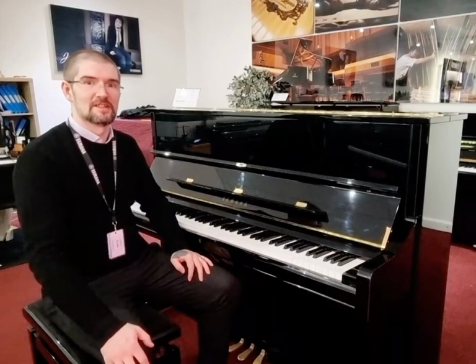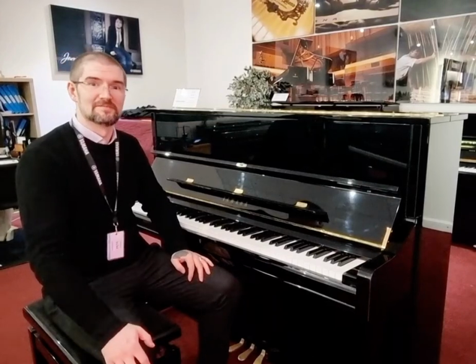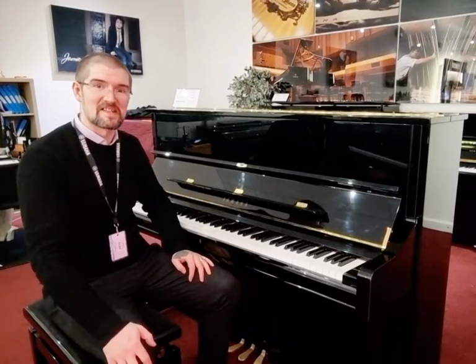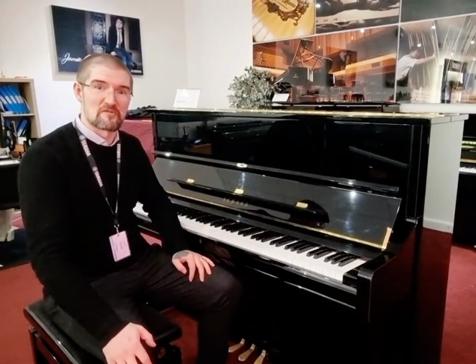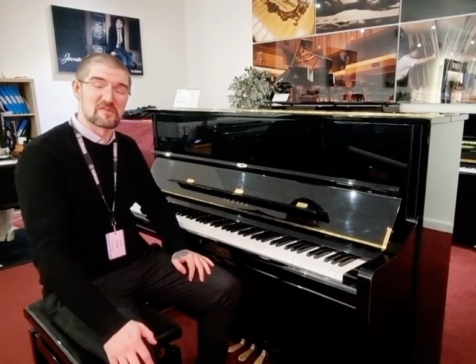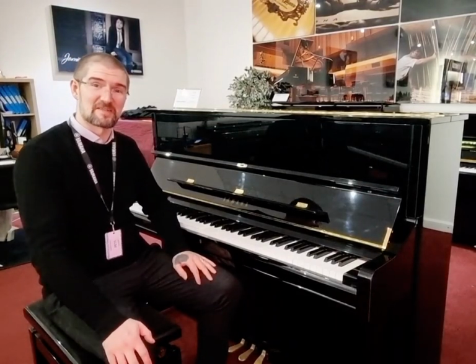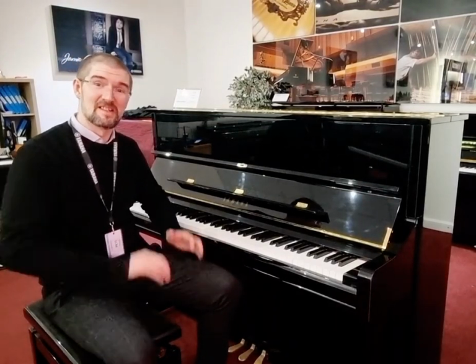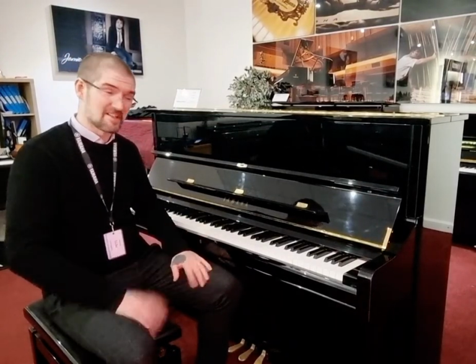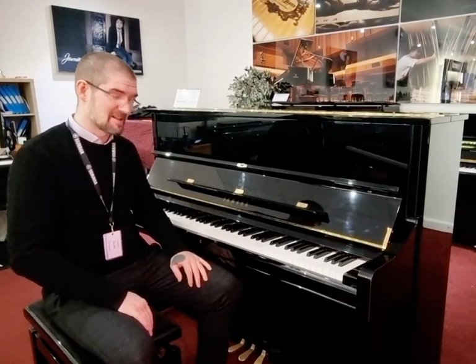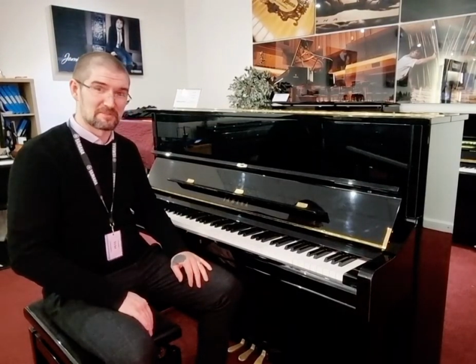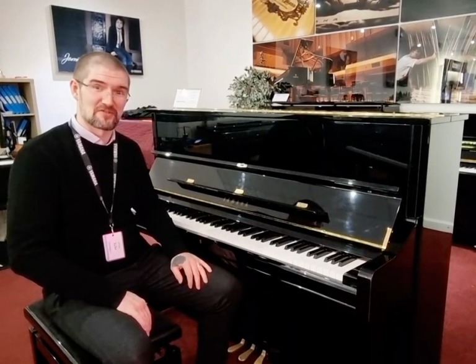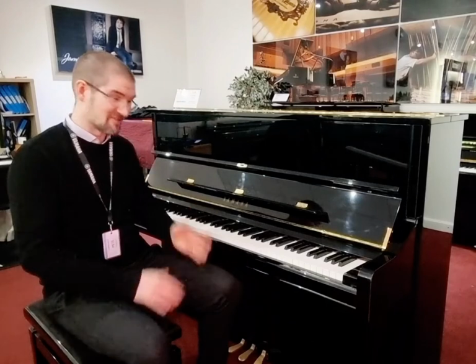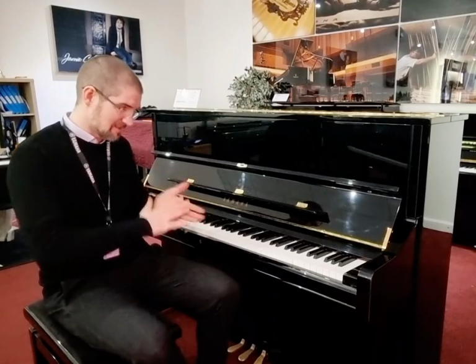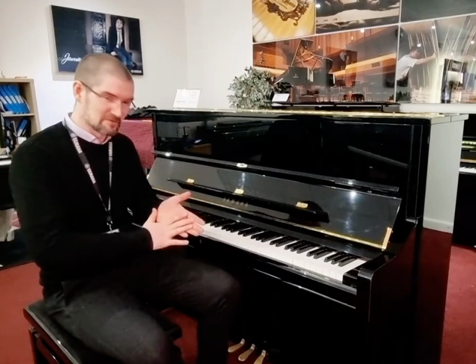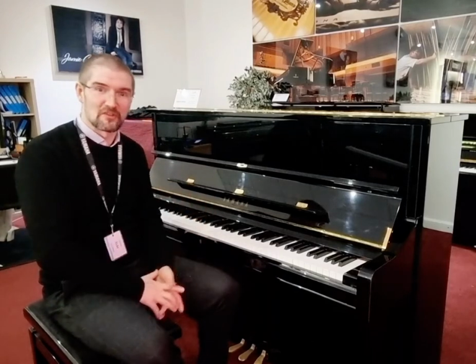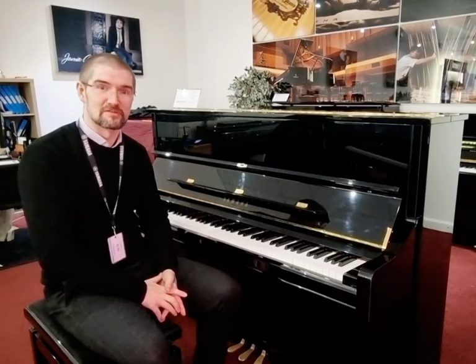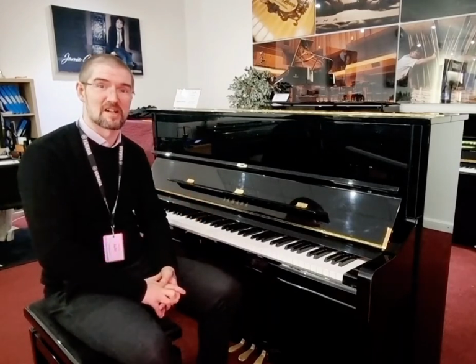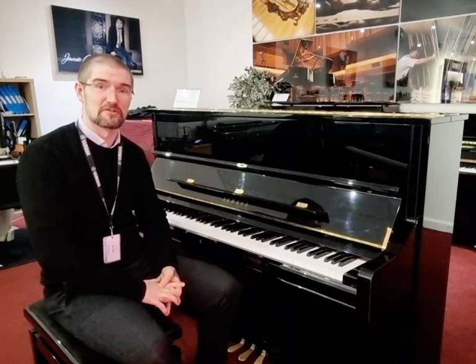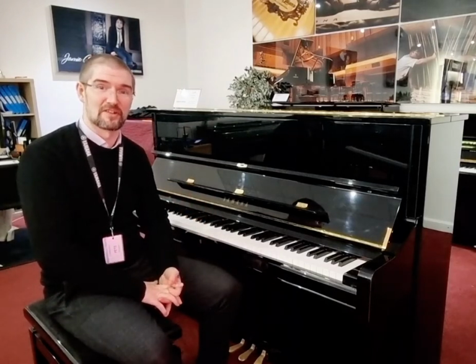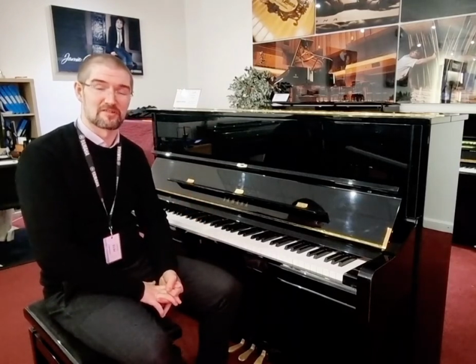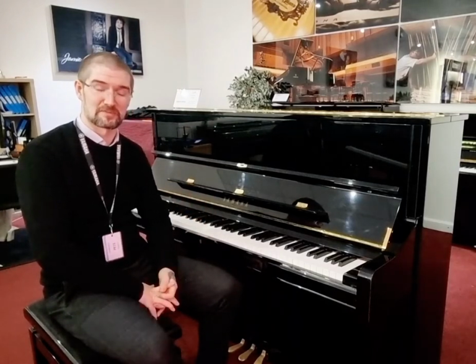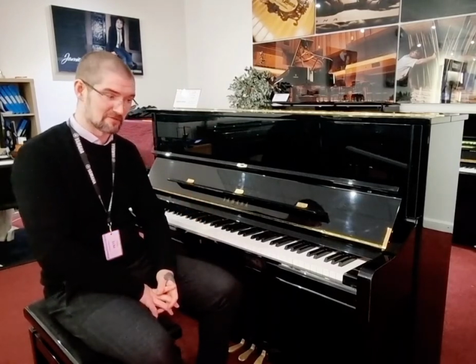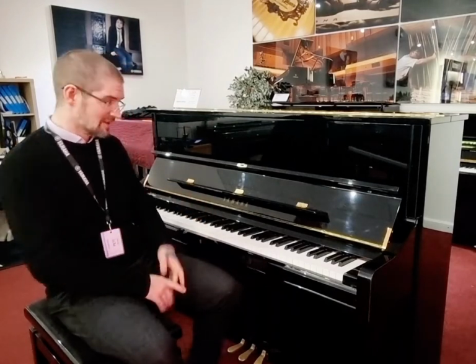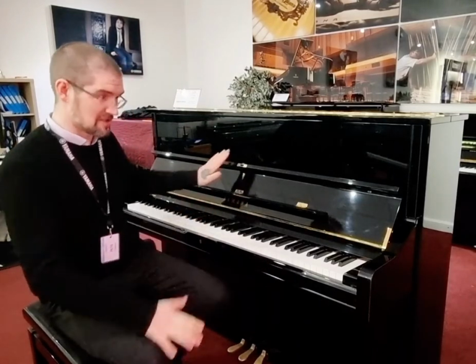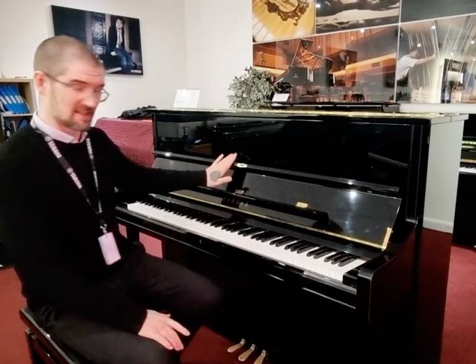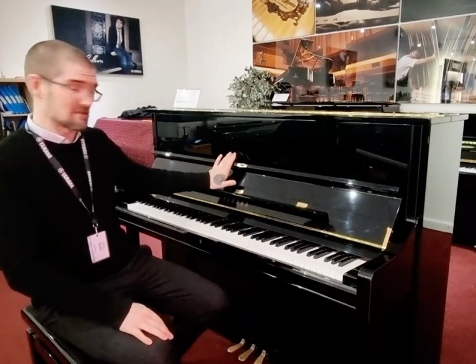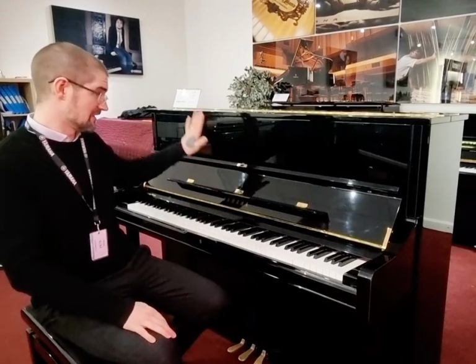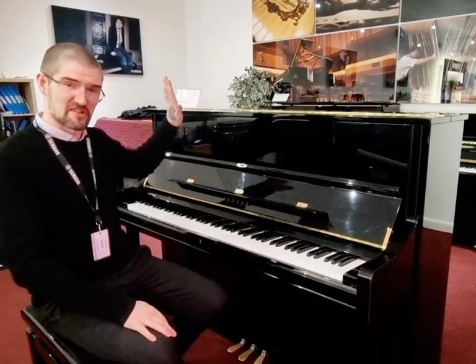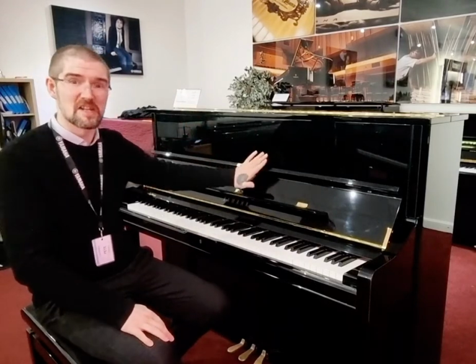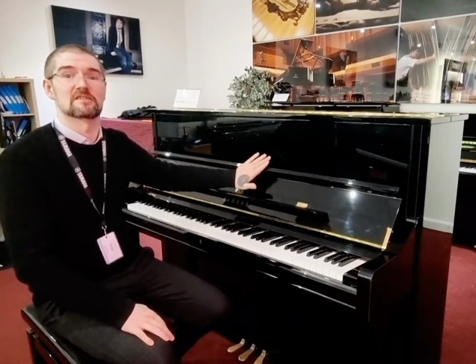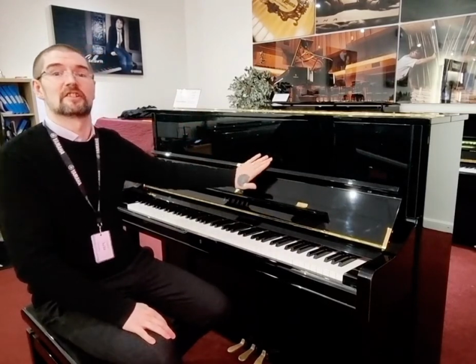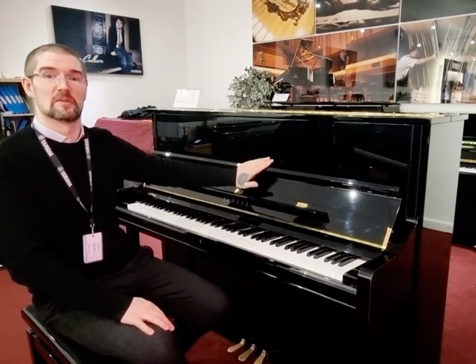Hello, I'm Pete and I'm at Rimmer's Music in Edinburgh. Today I have the pleasure of showing you this absolutely wonderful Yamaha U1 acoustic upright piano. This has come in second hand.